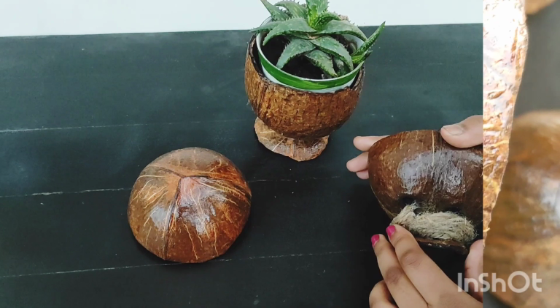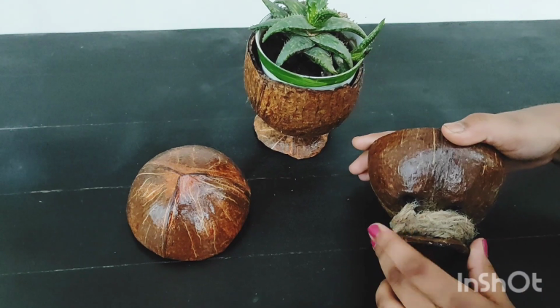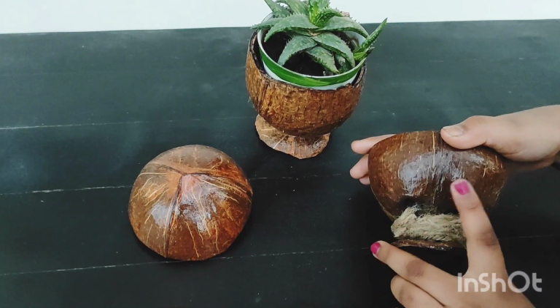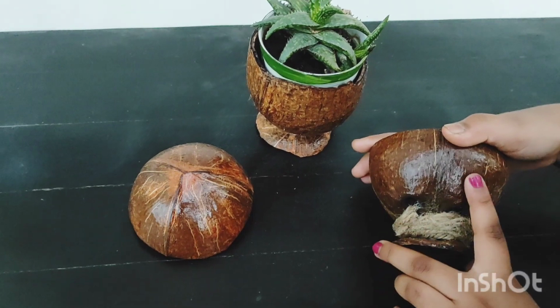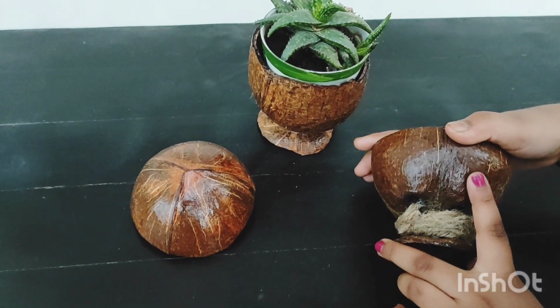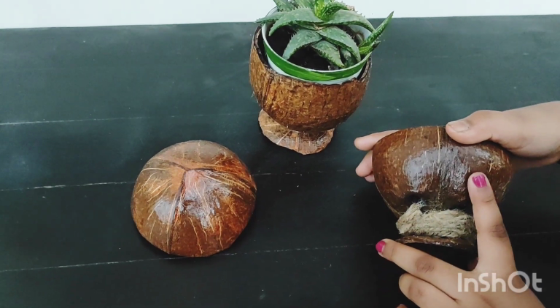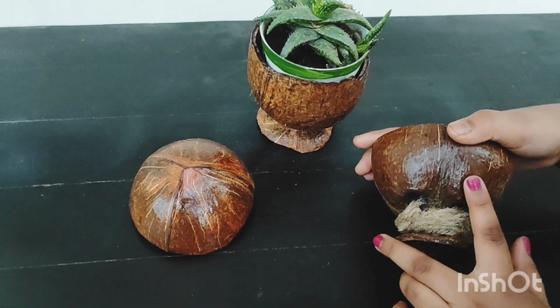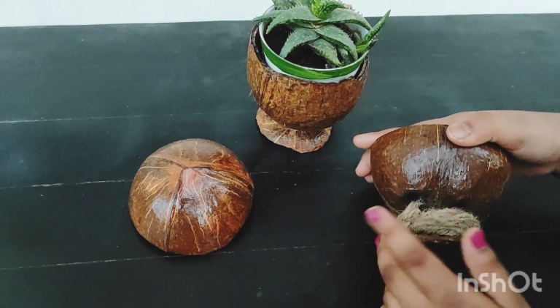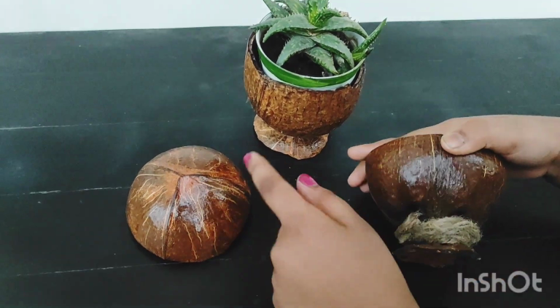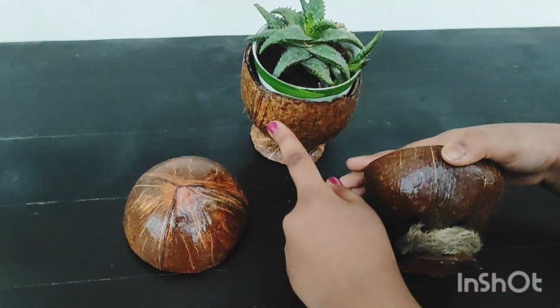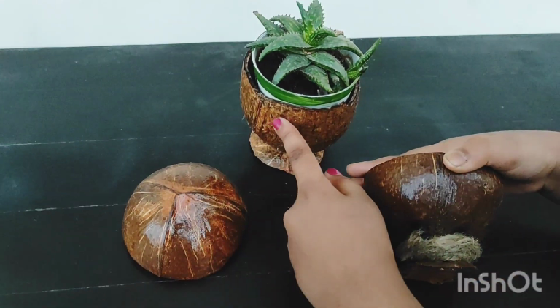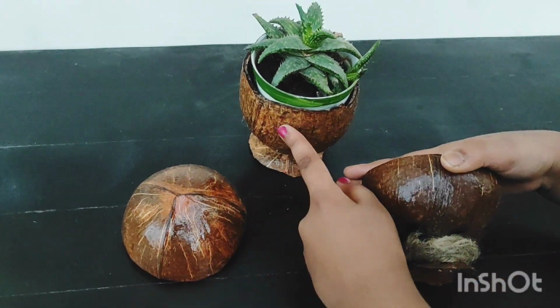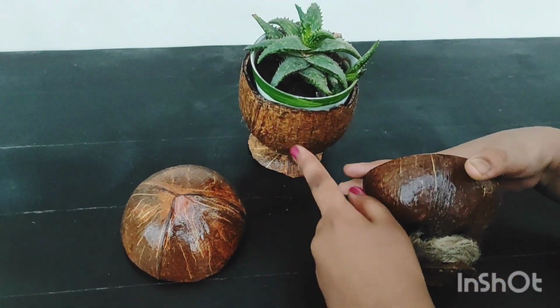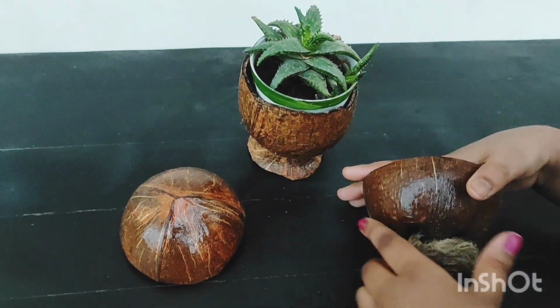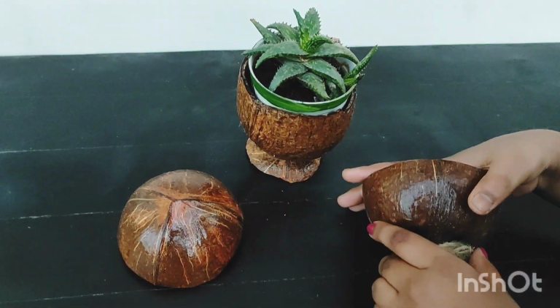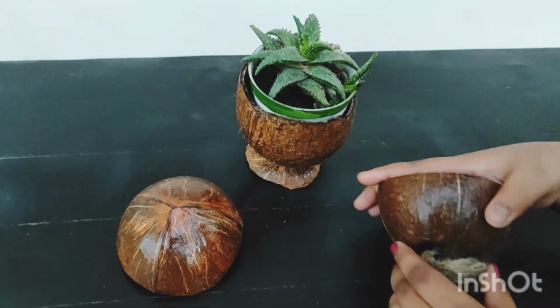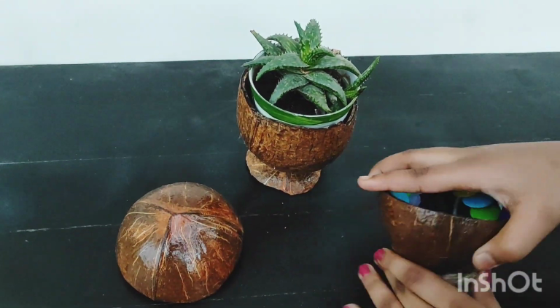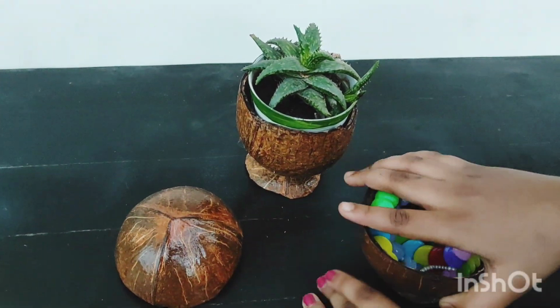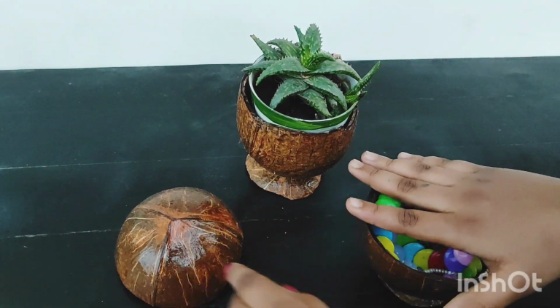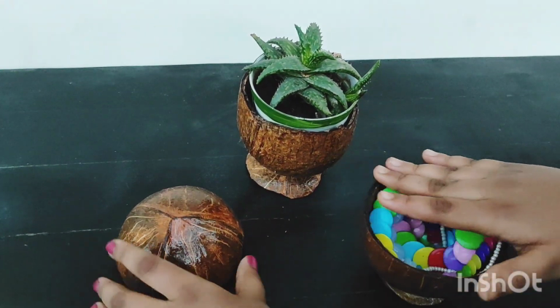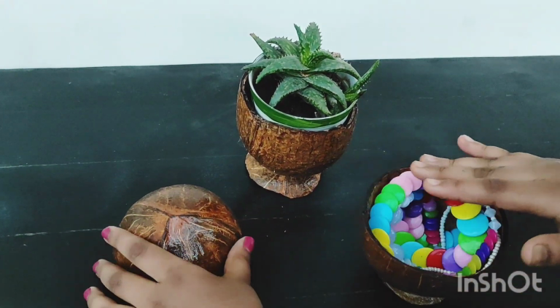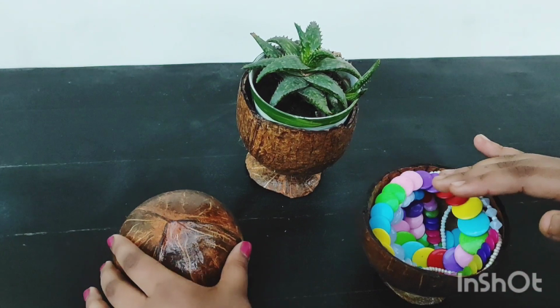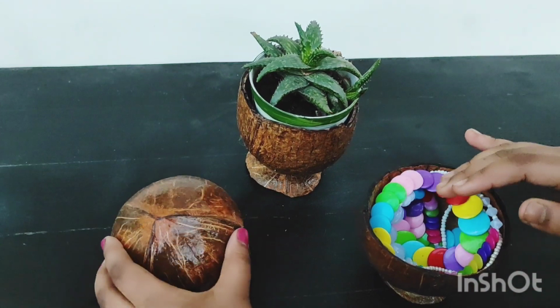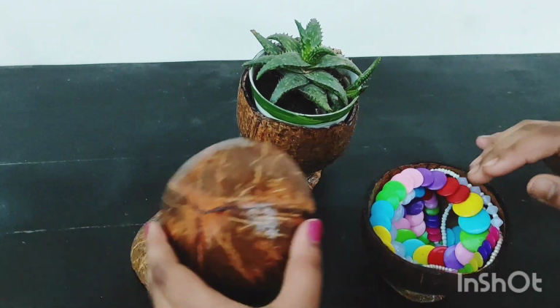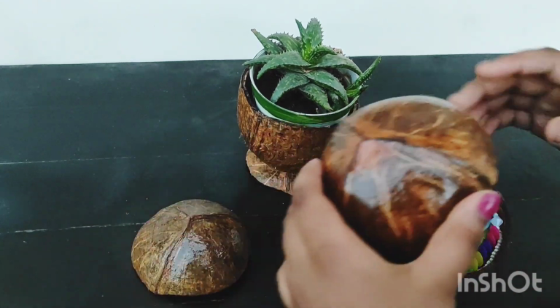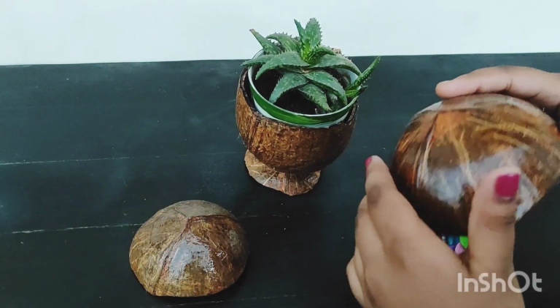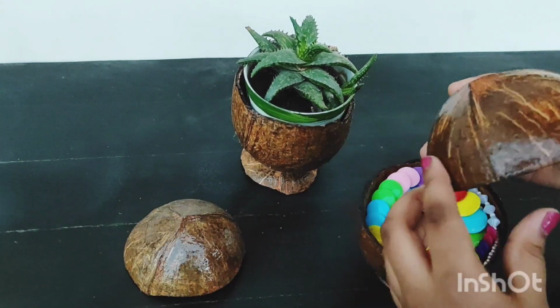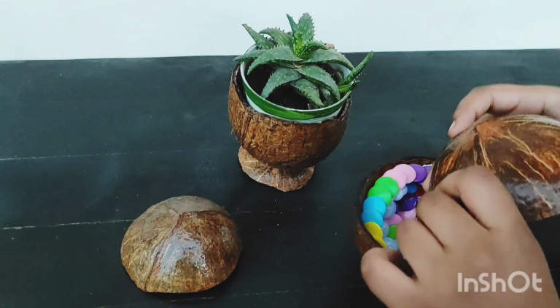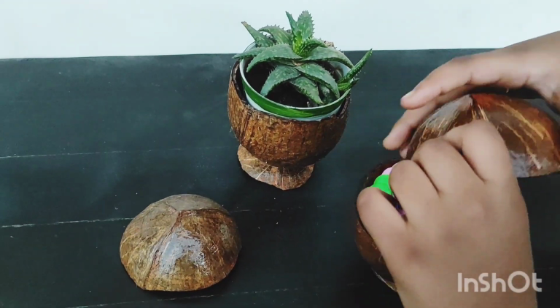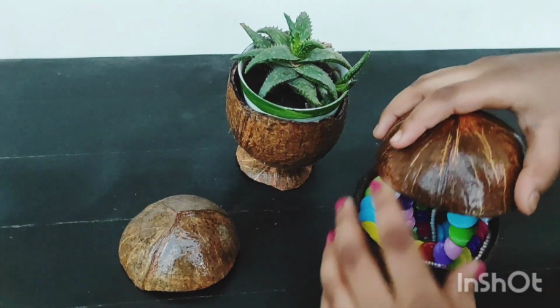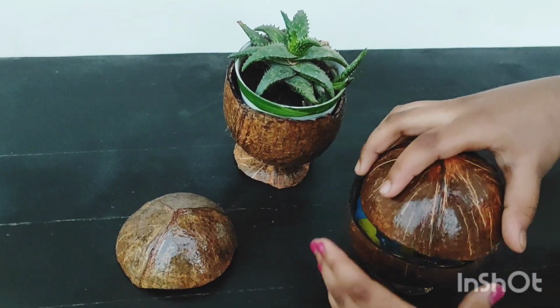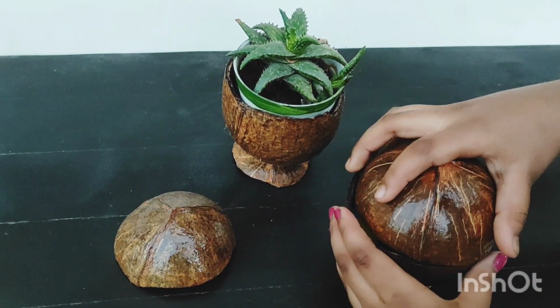Now our planter is ready, just like this one. You can use a lid for using it as a storage box.